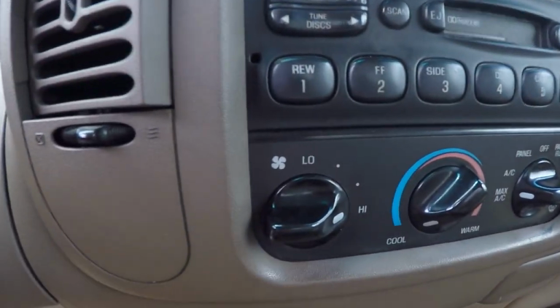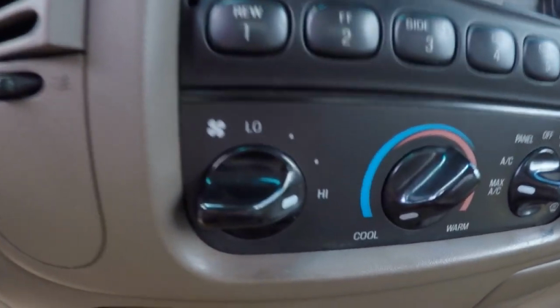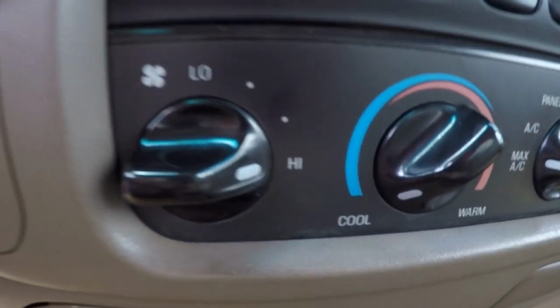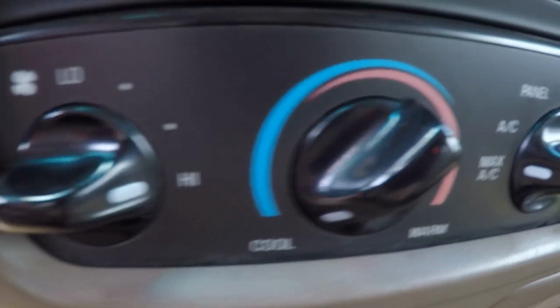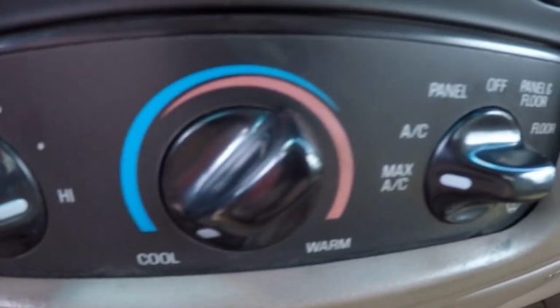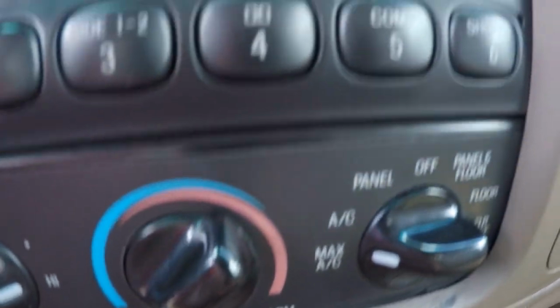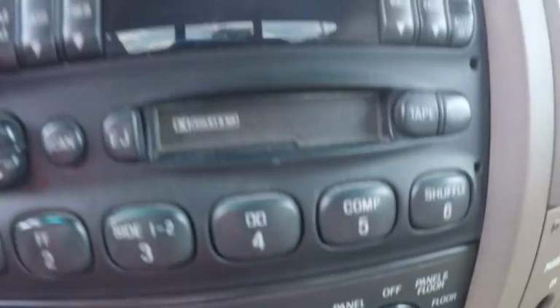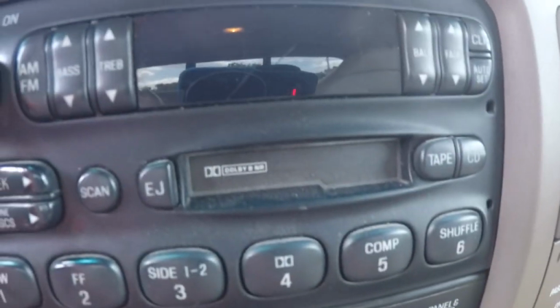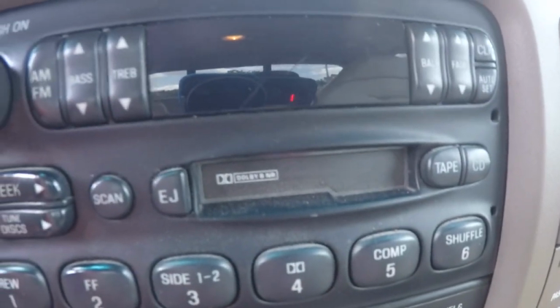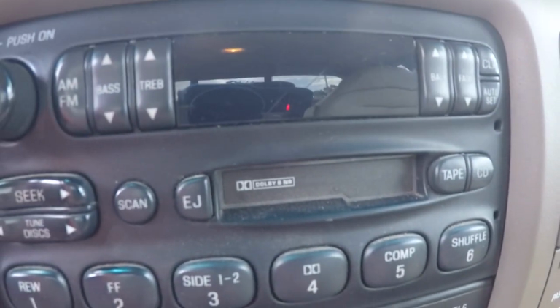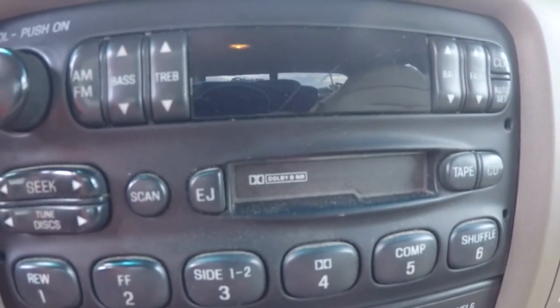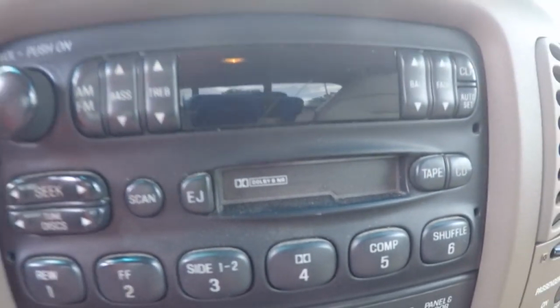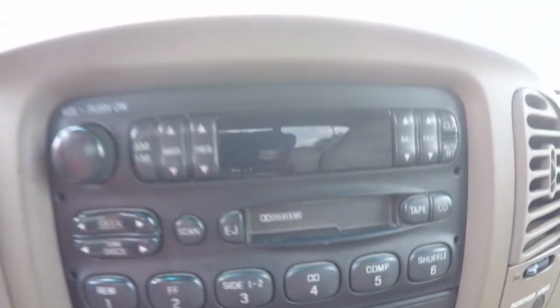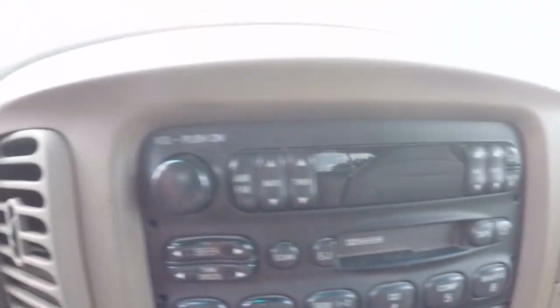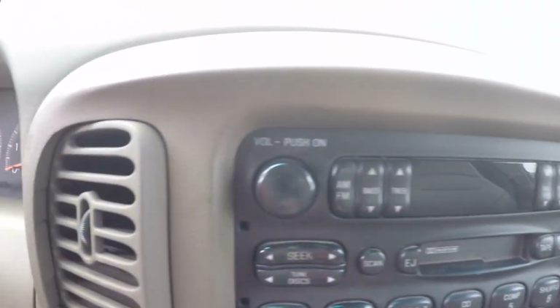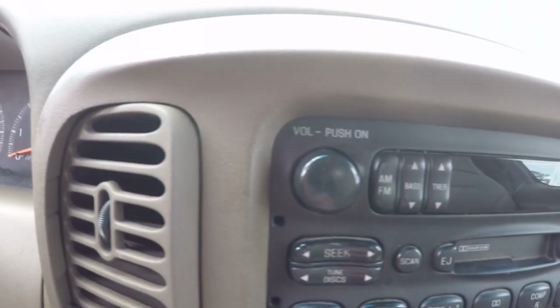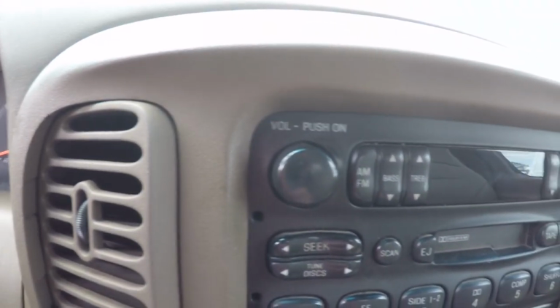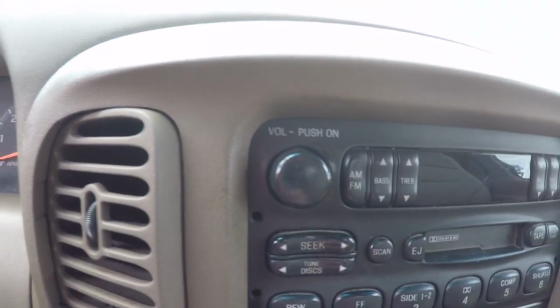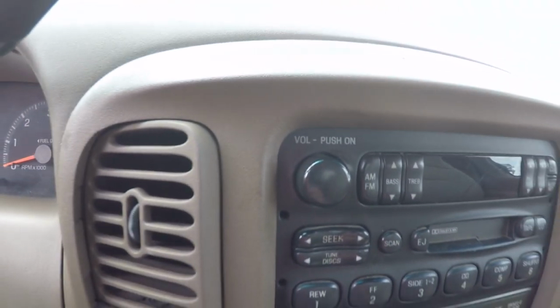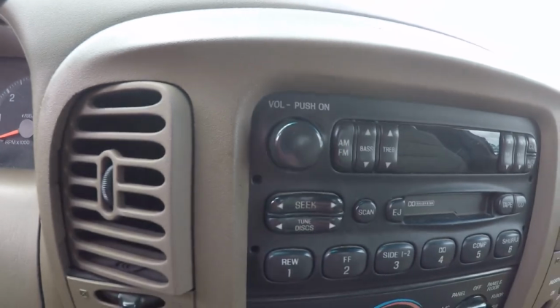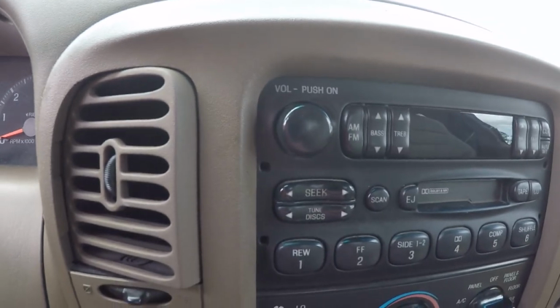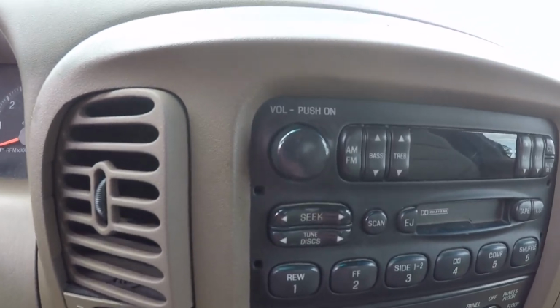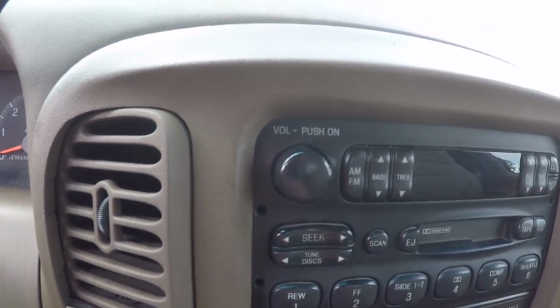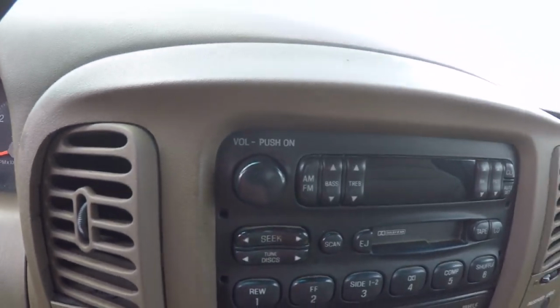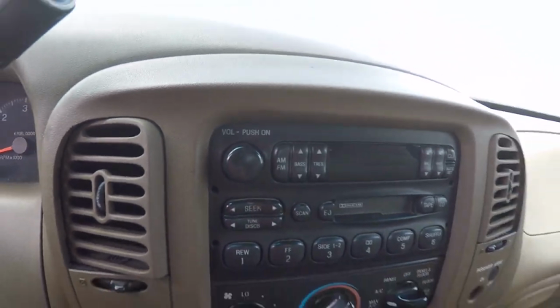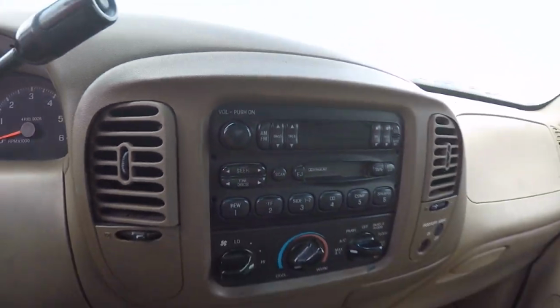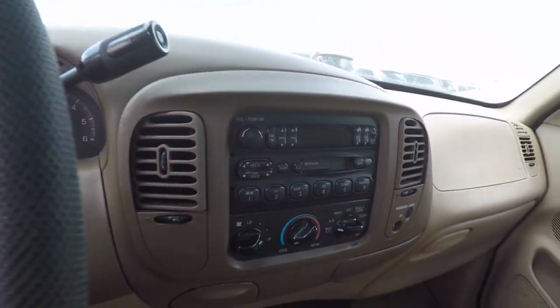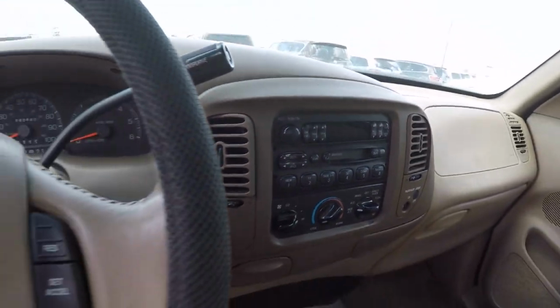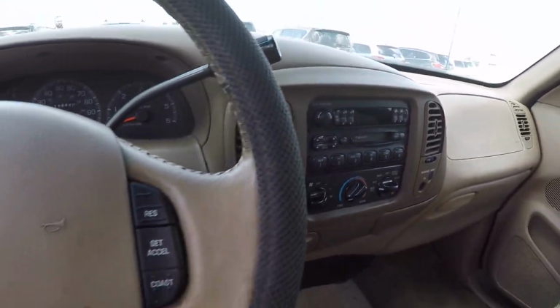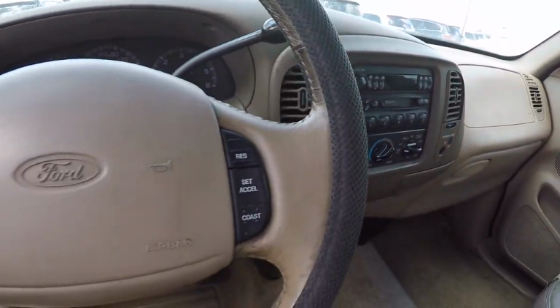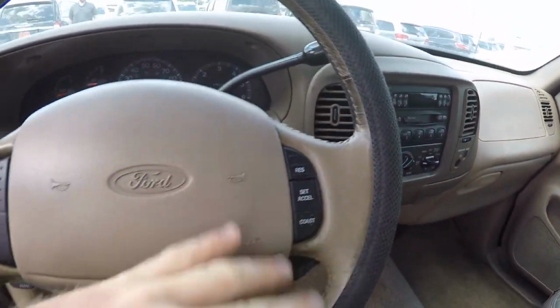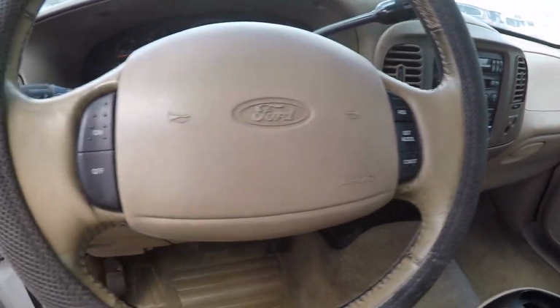Got your climate controls here, tape deck — old-timers, you can listen to your tapes or maybe plug in your Walkman. Cruise control too. Pretty standard really.